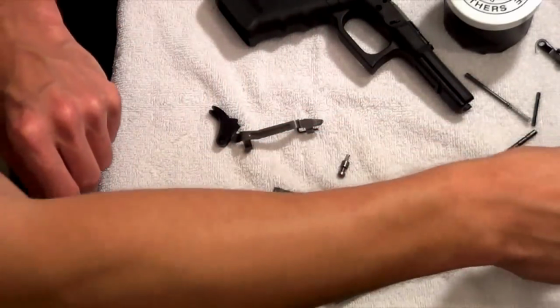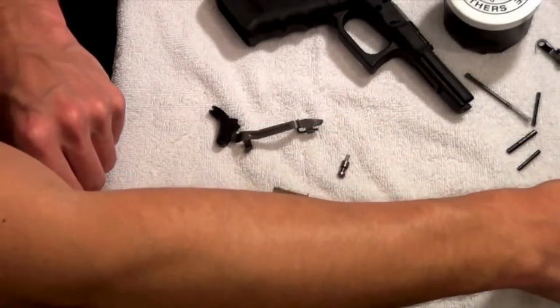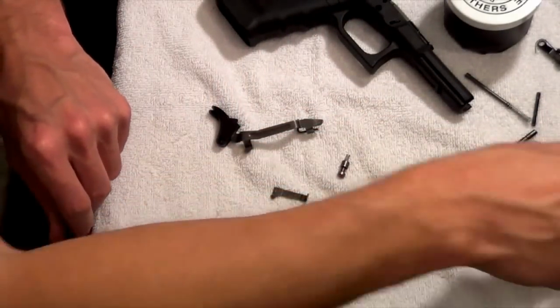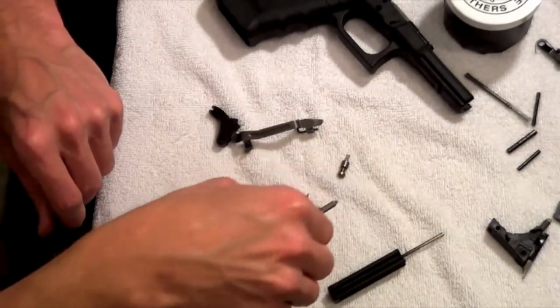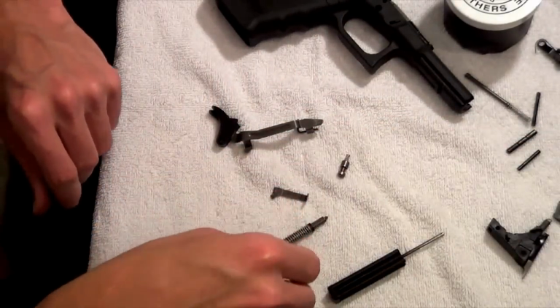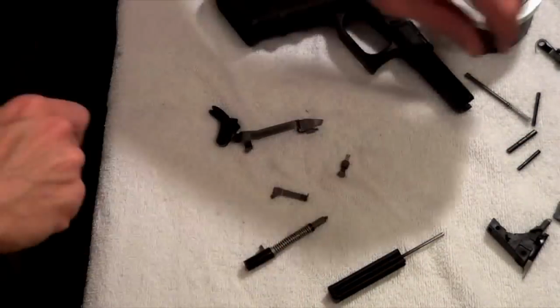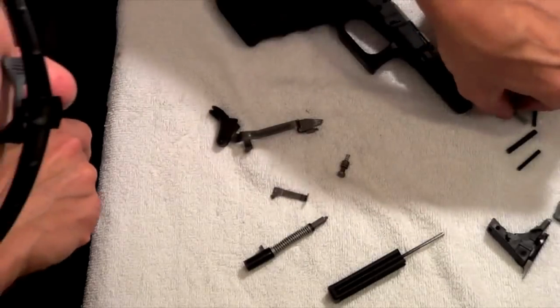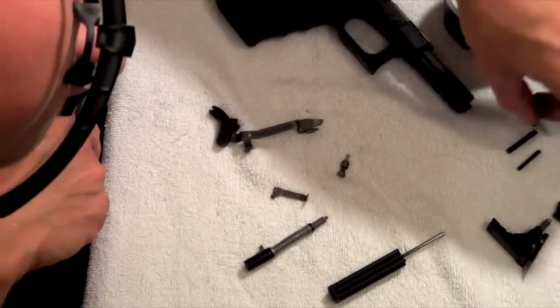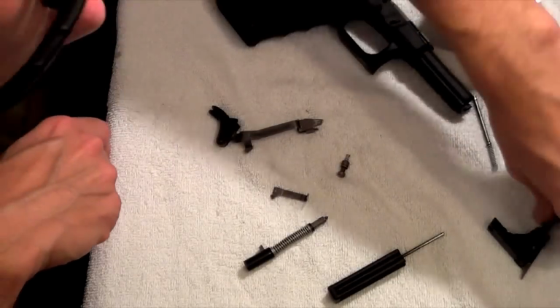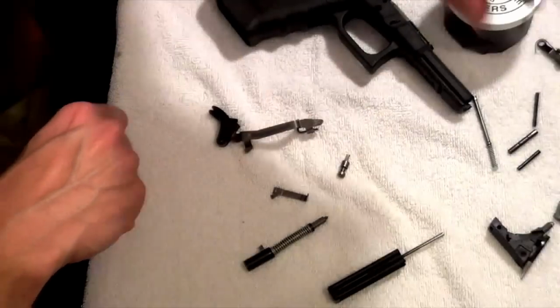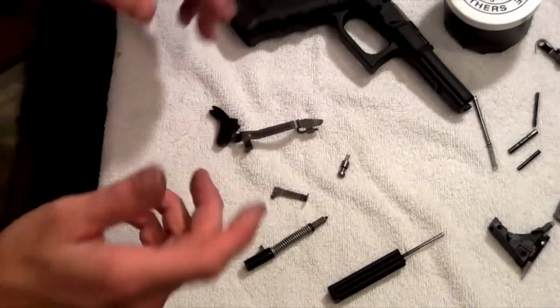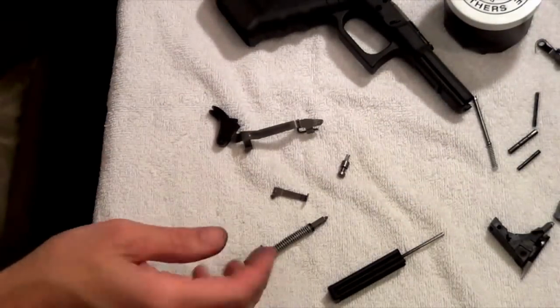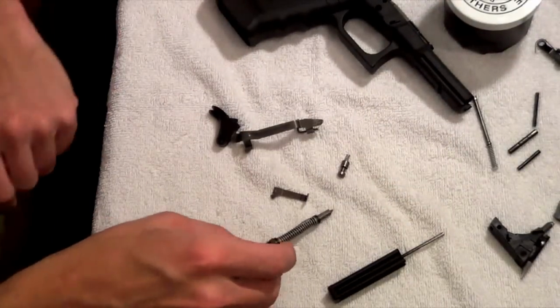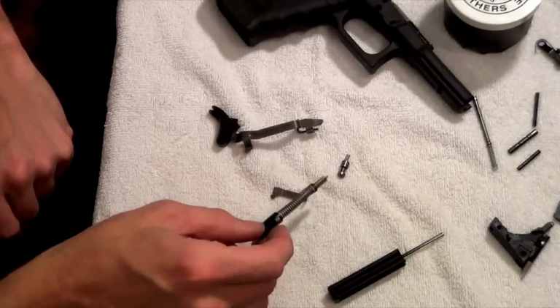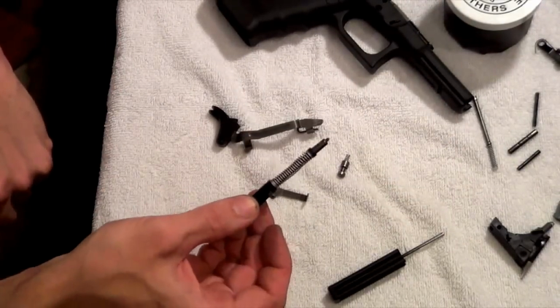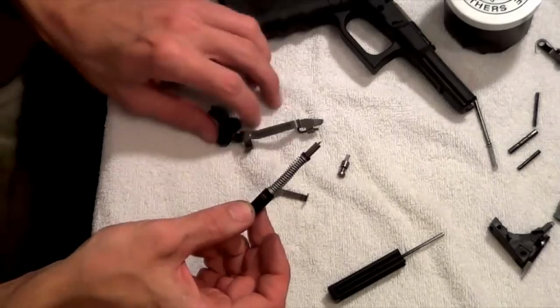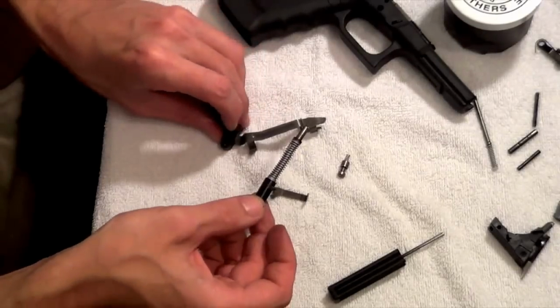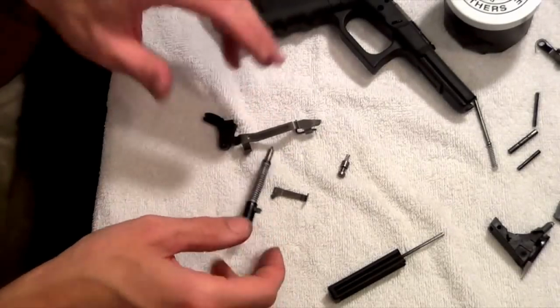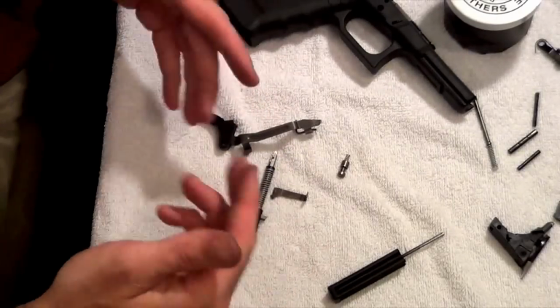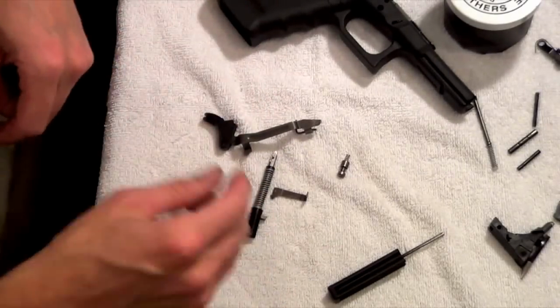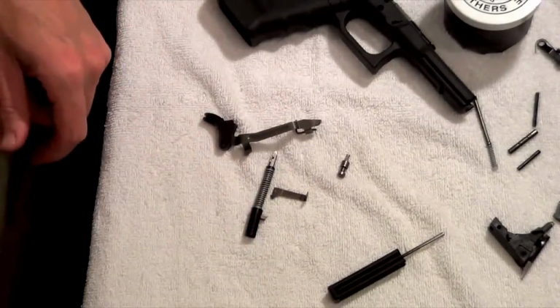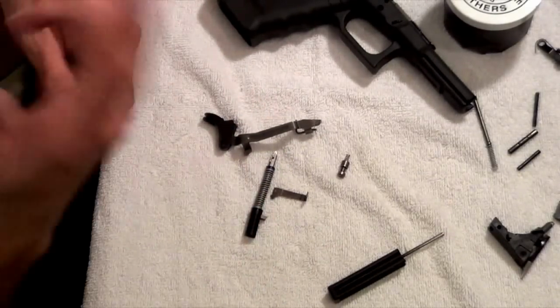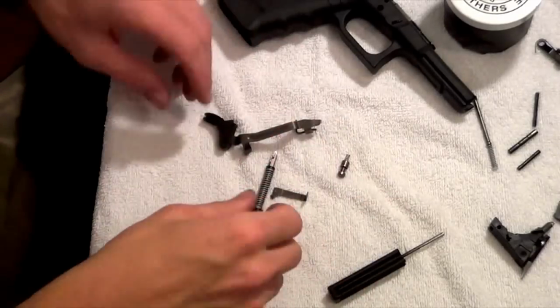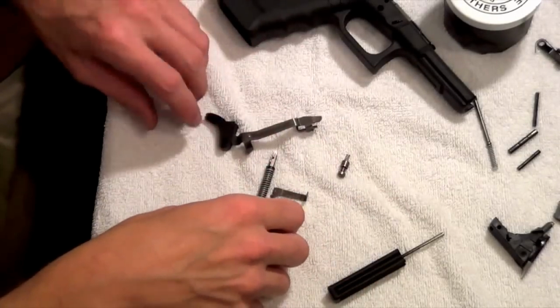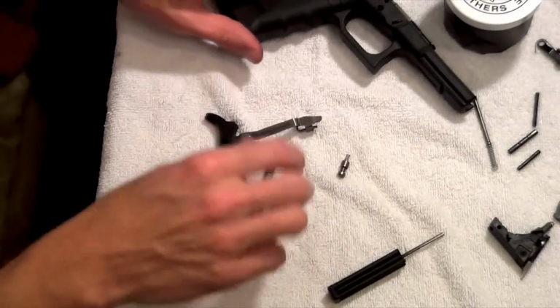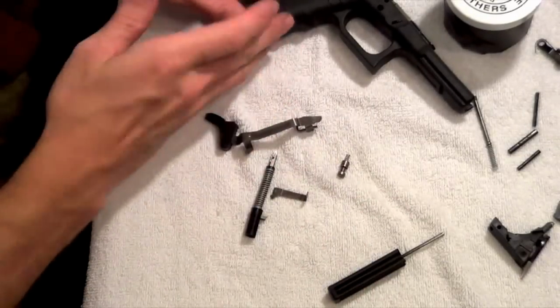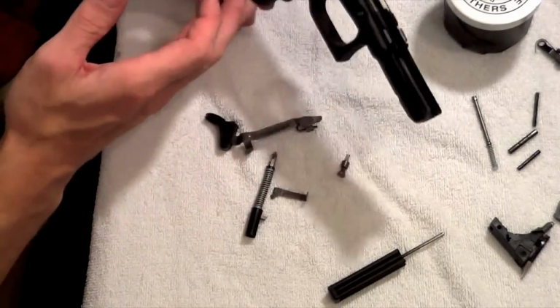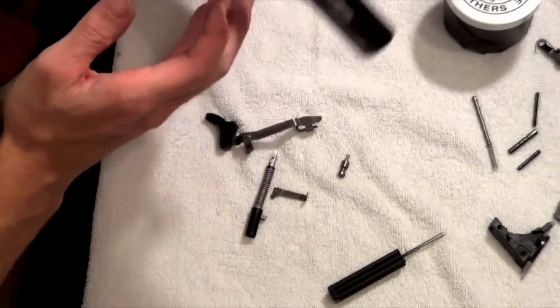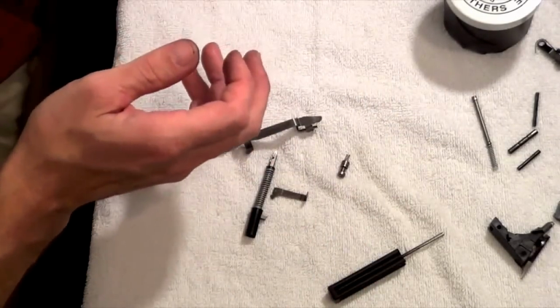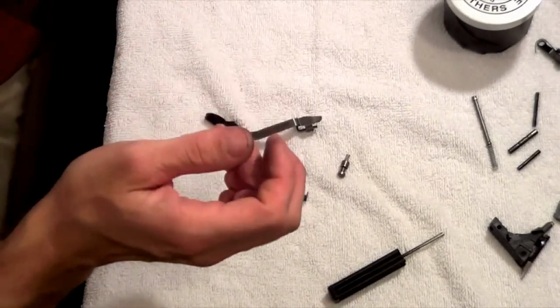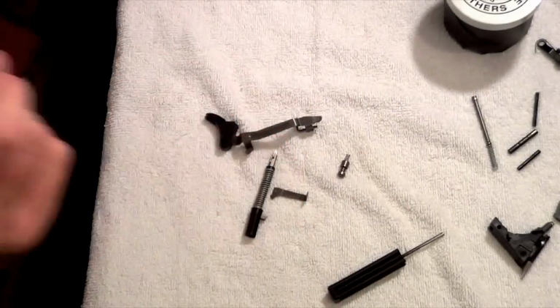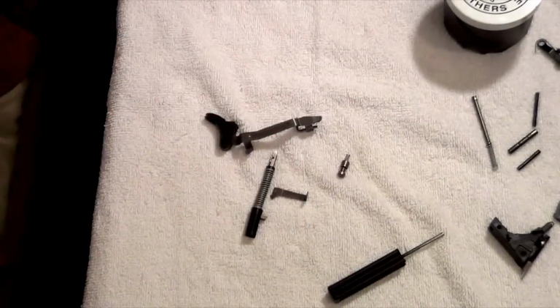Let's grab all the parts that are going to need to be polished. These are the parts that are going to be interfacing during the trigger pull. We'll set the frame aside and get into the actual polishing.